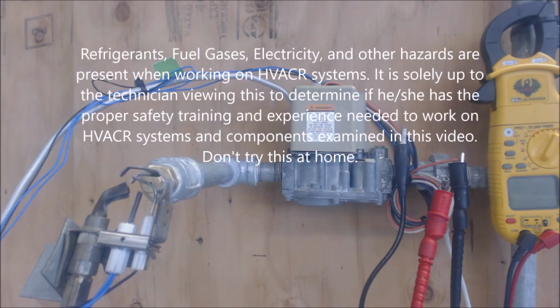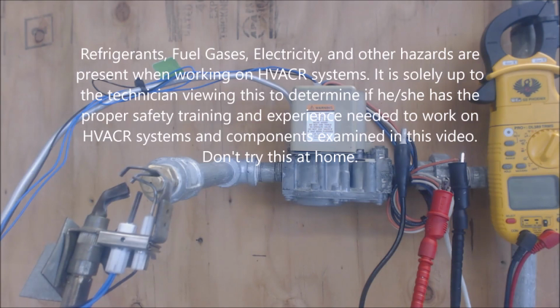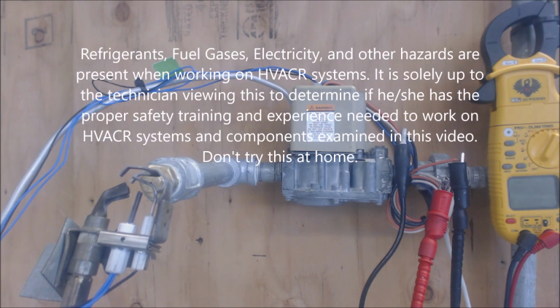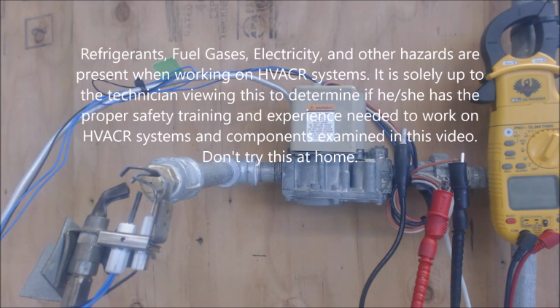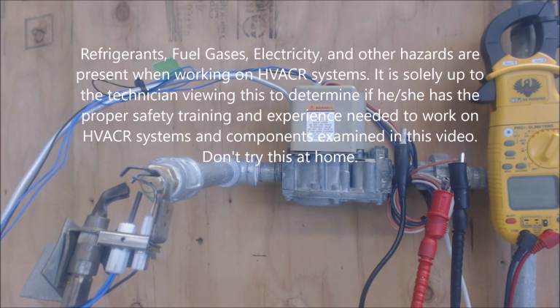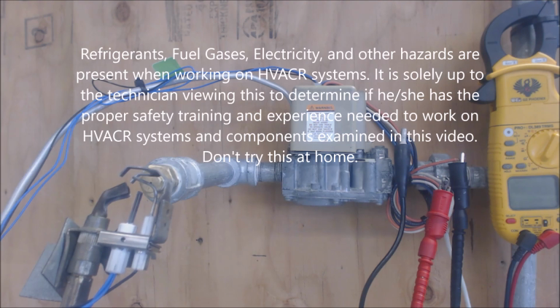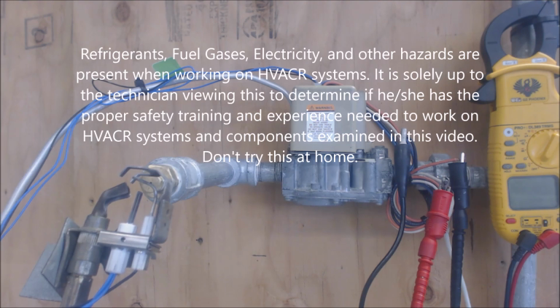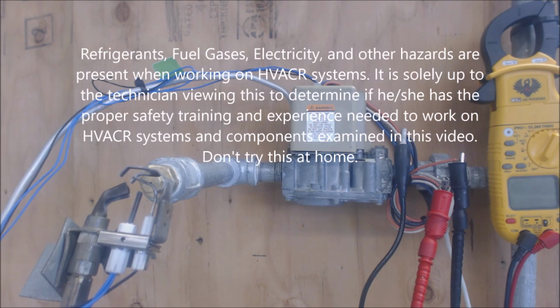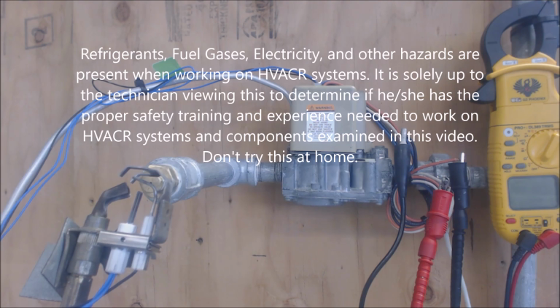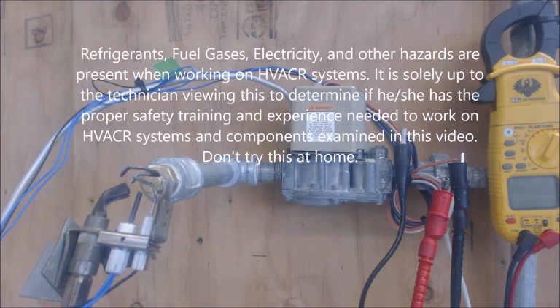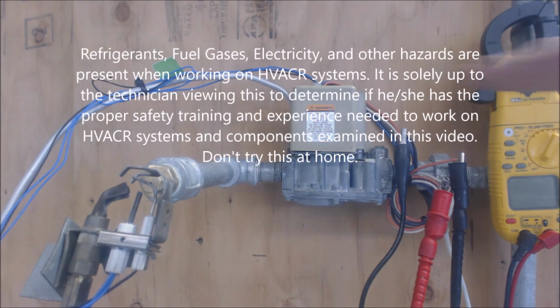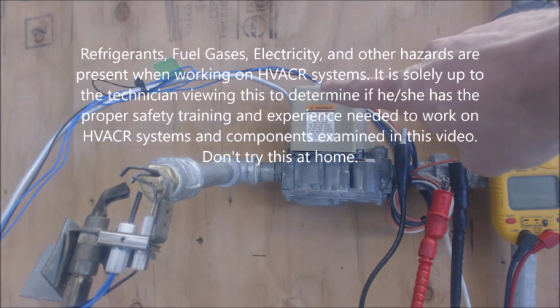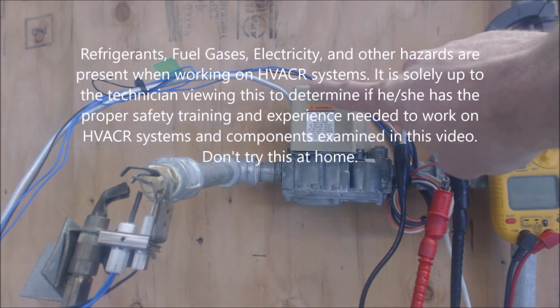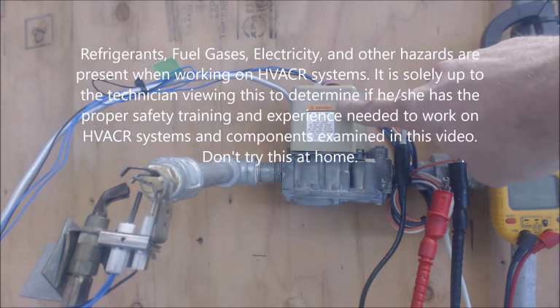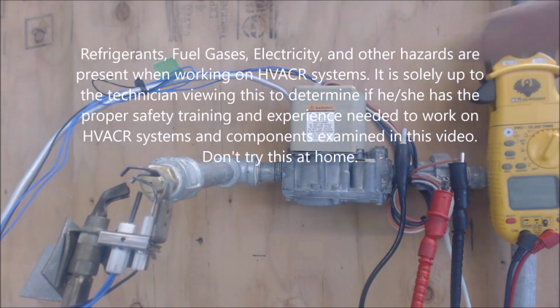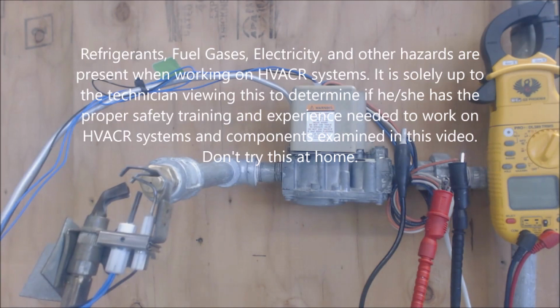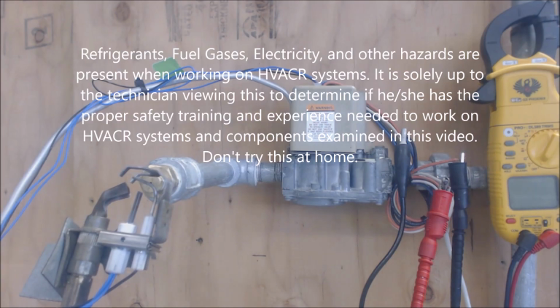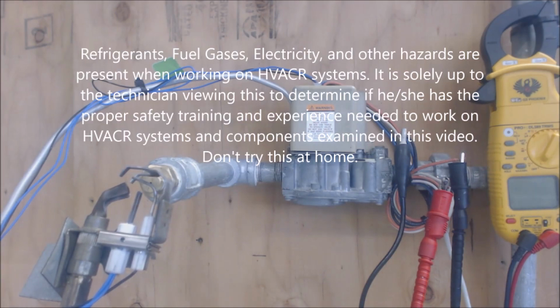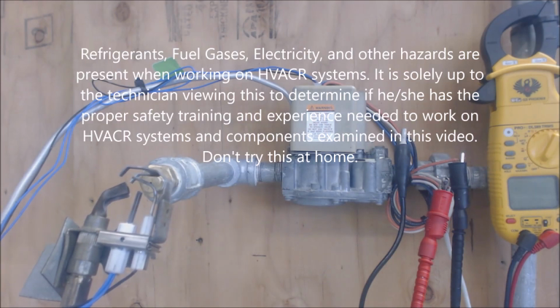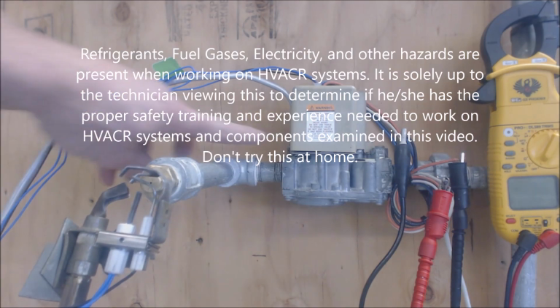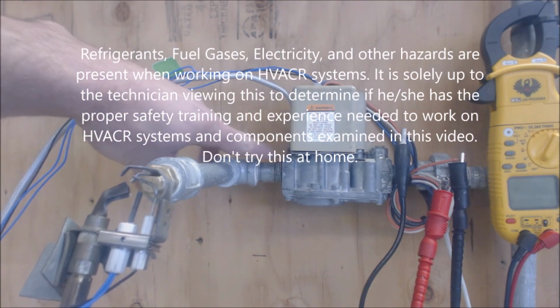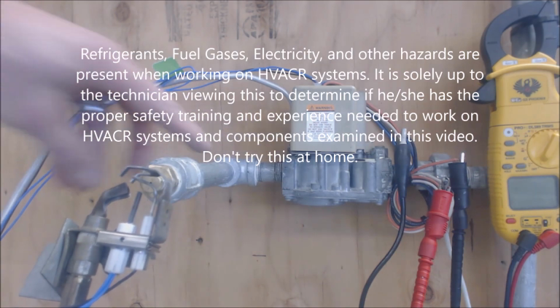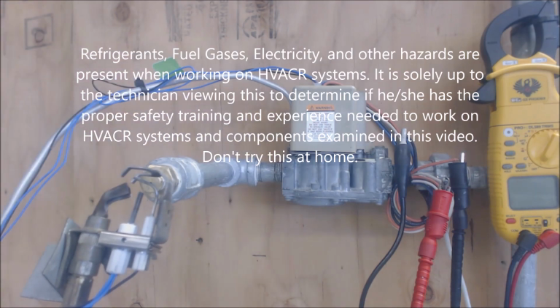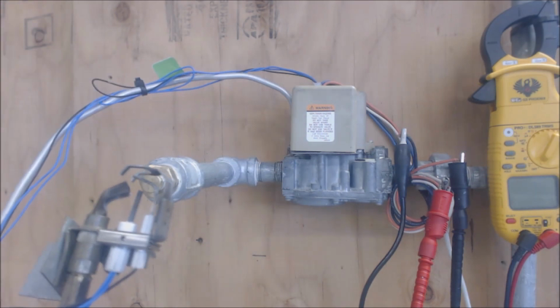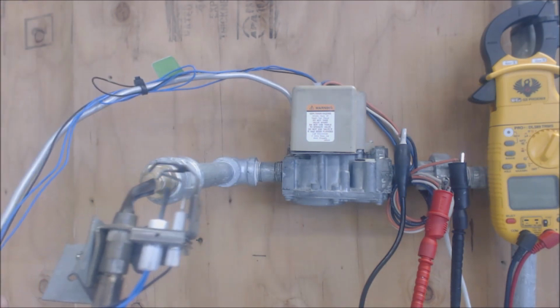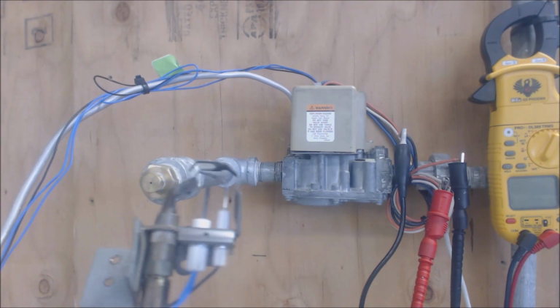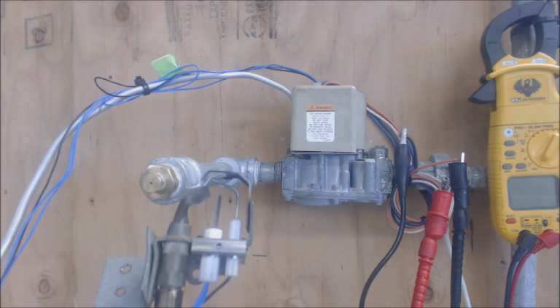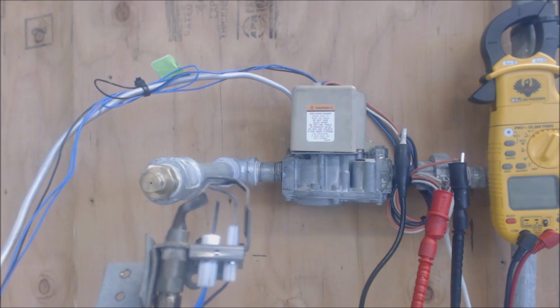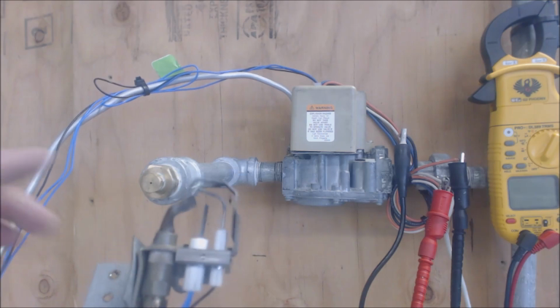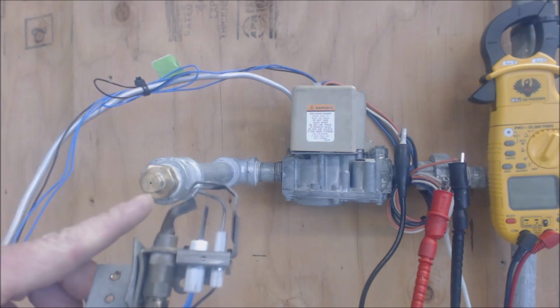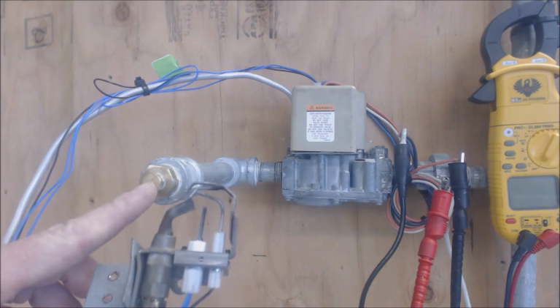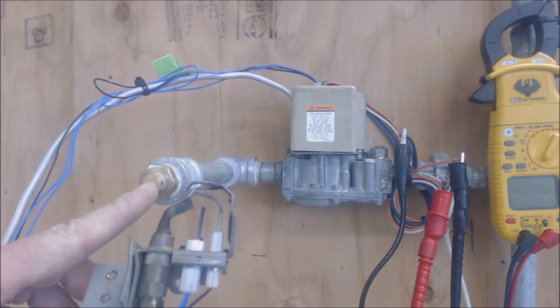Hey guys, this is AC Service Tech and today we're going over how to troubleshoot a smart valve. I have a little testing area set up here with a Weil-McLain boiler.